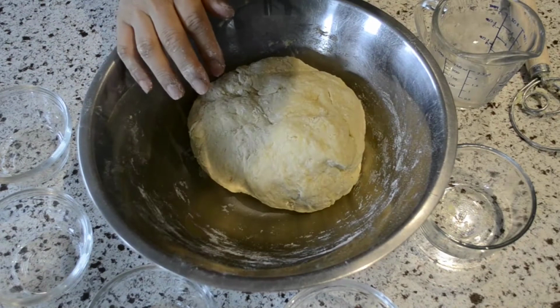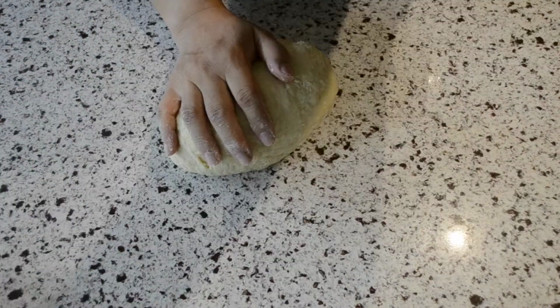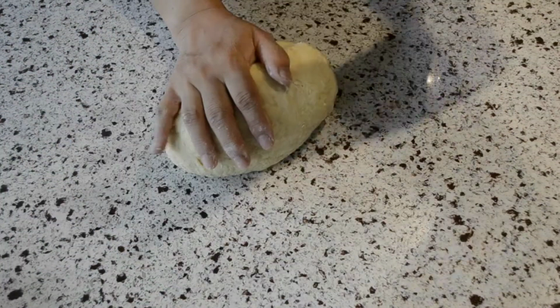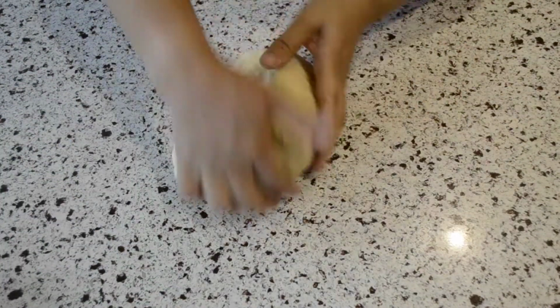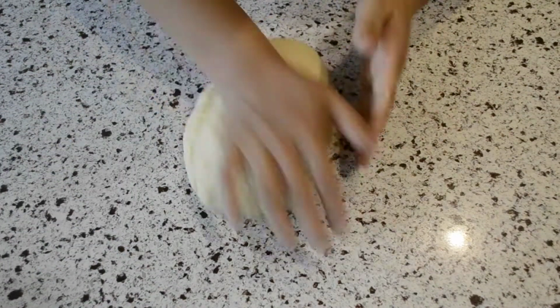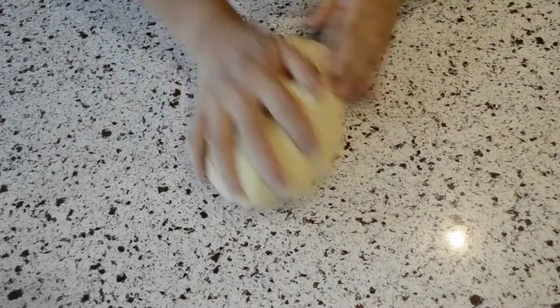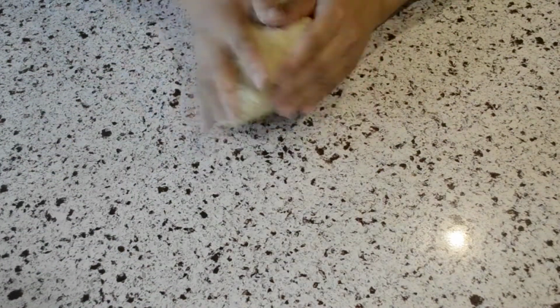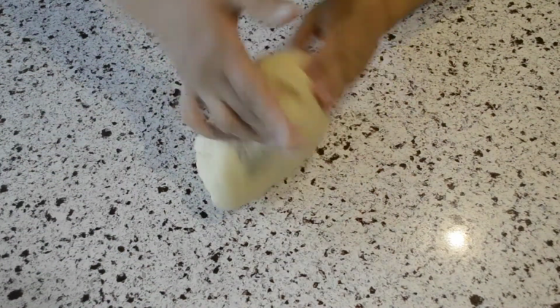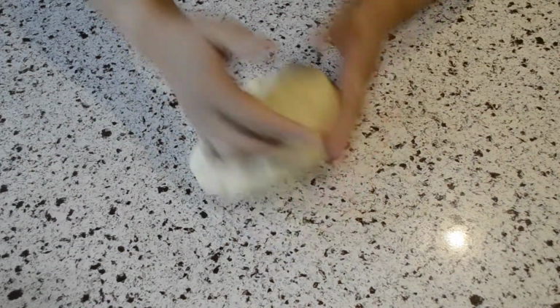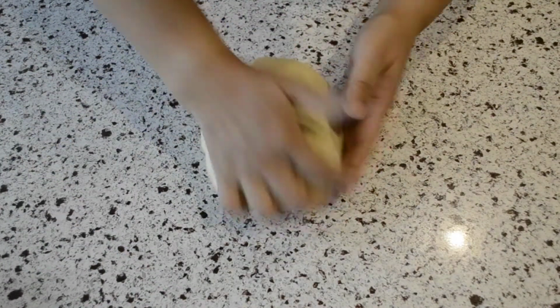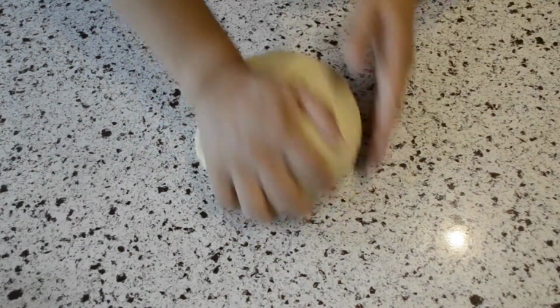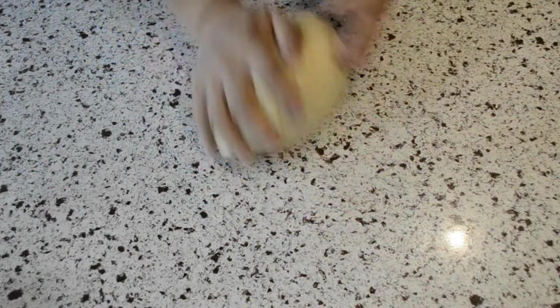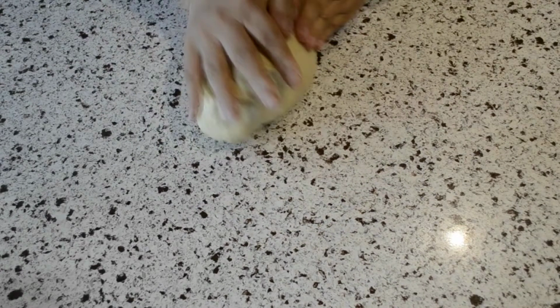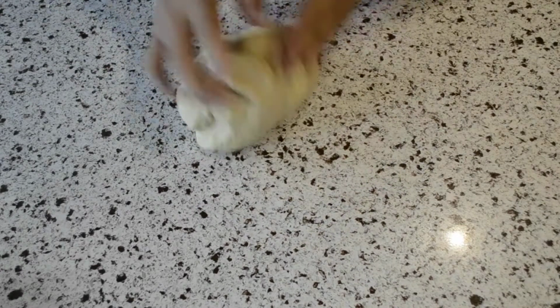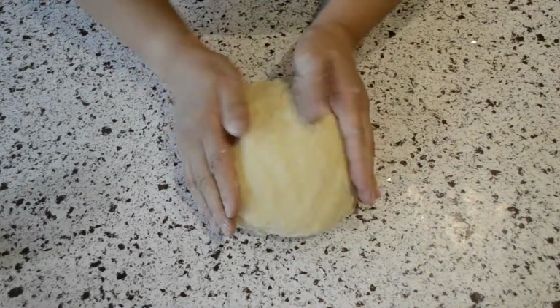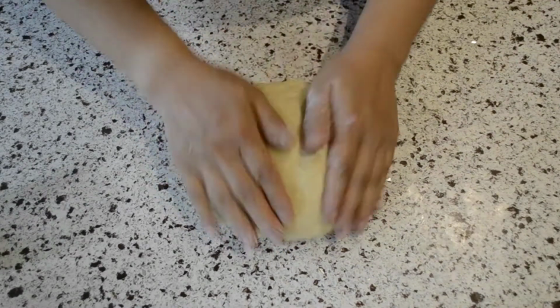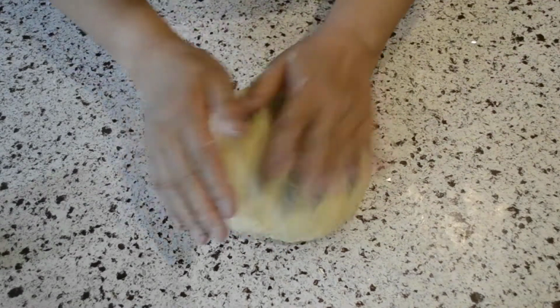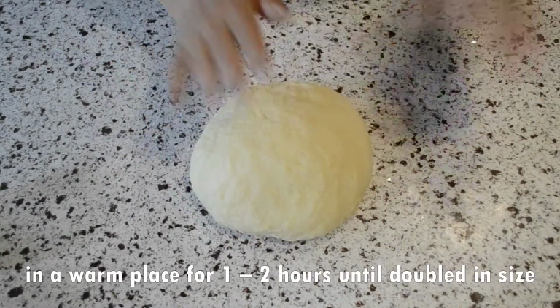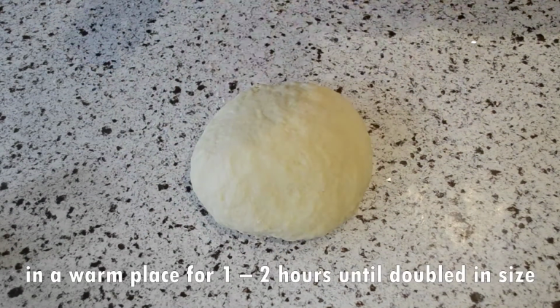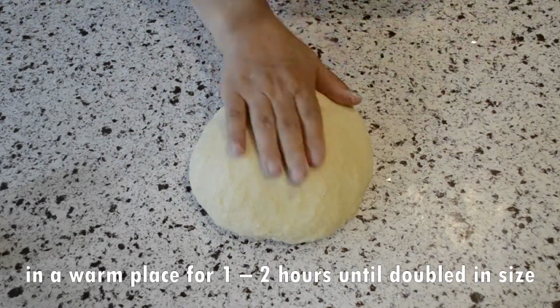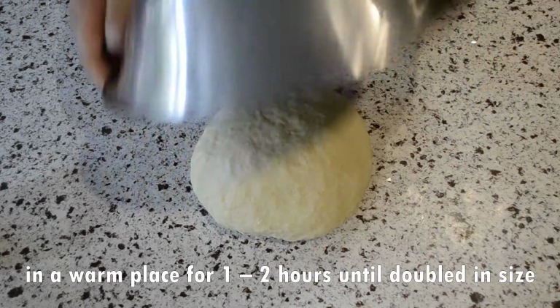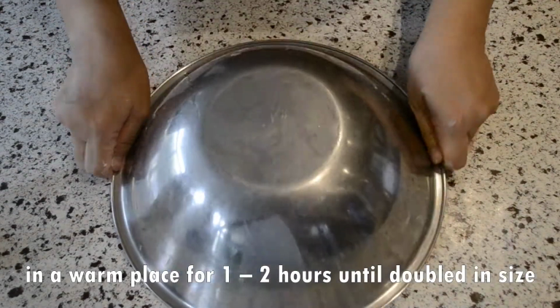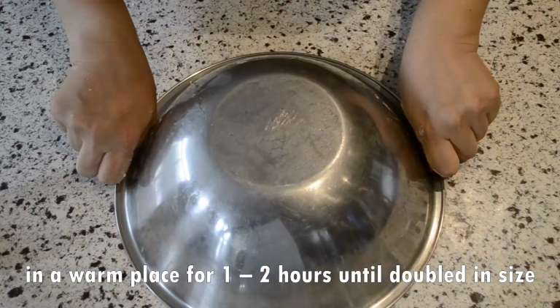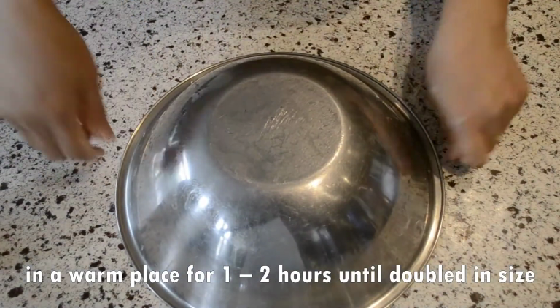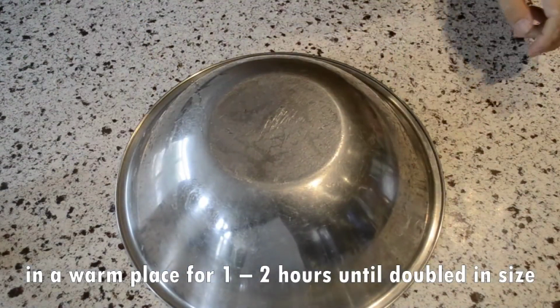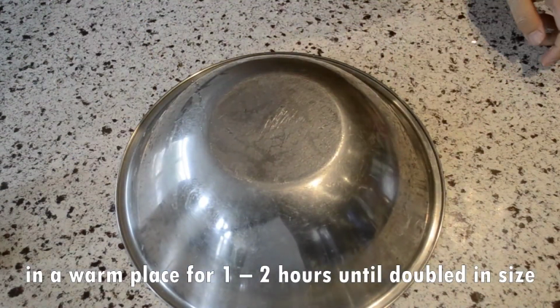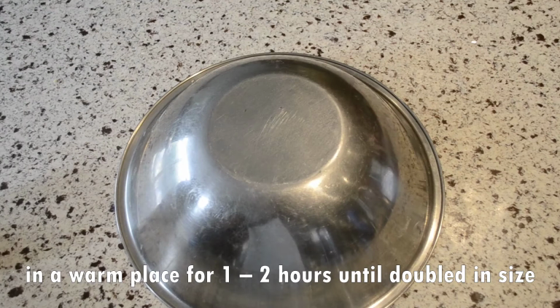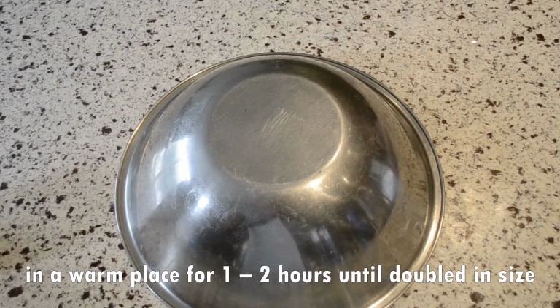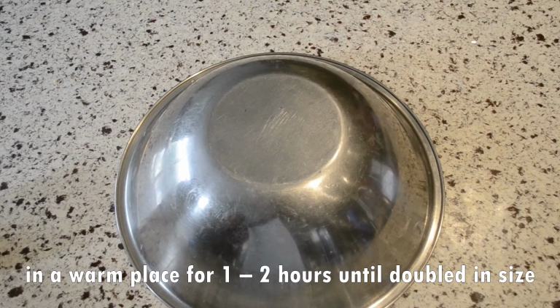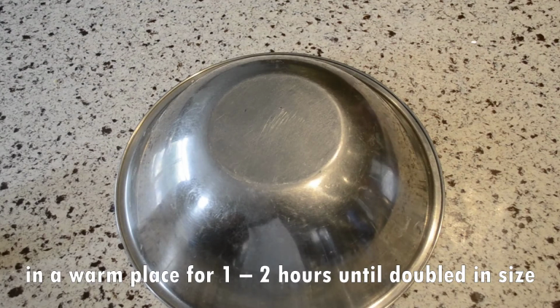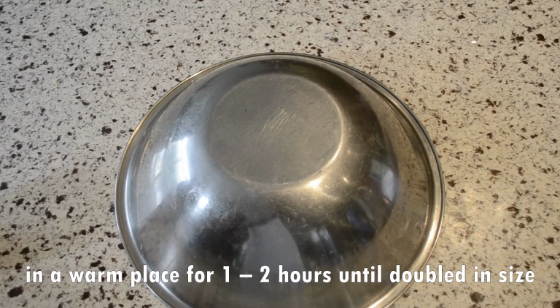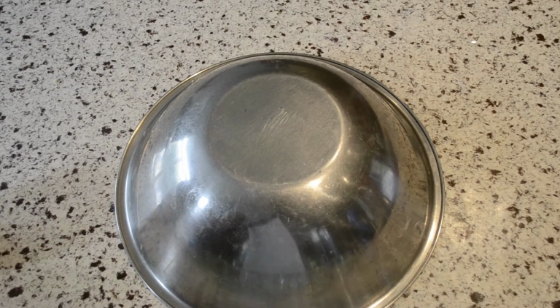Moving to a smooth surface can make it easier to form a smooth ball. Once you're satisfied with the shape, cover the dough and leave it somewhere warm until it doubles in size. This may take anywhere from one to two hours, depending on your room temperature.